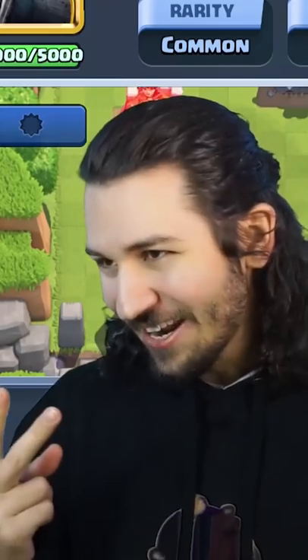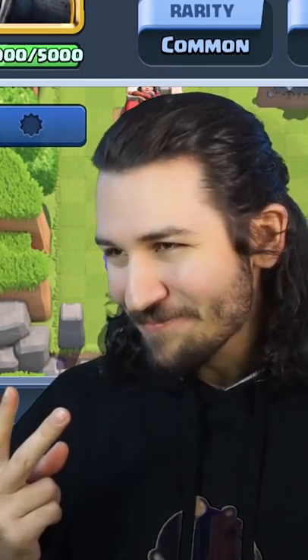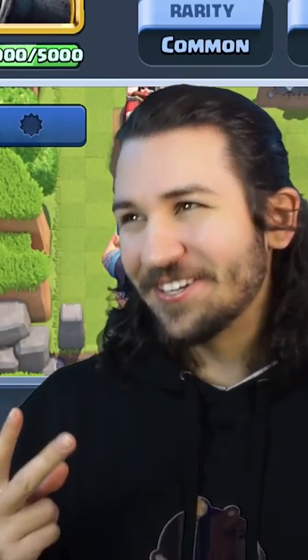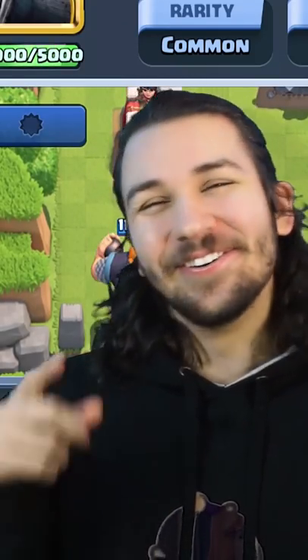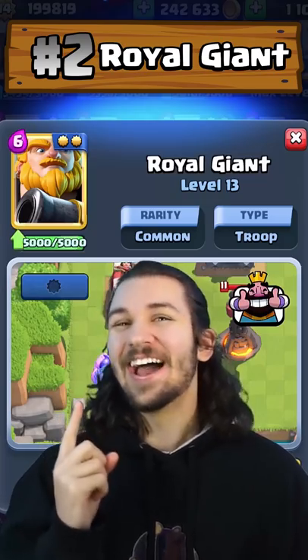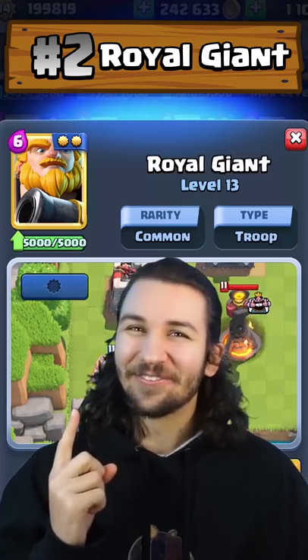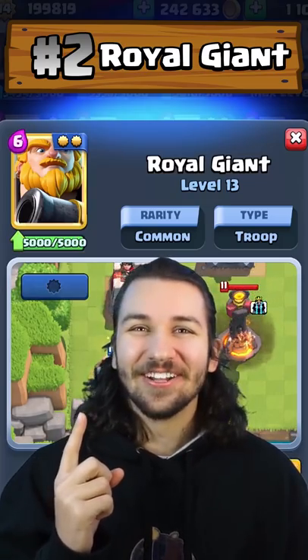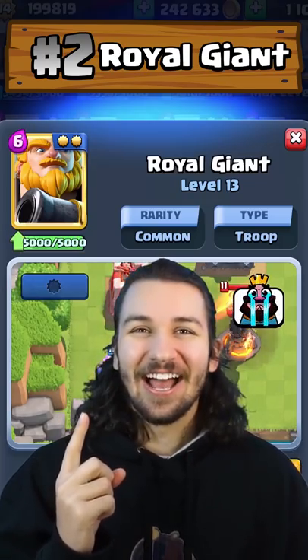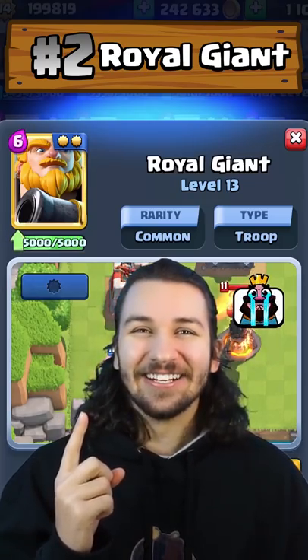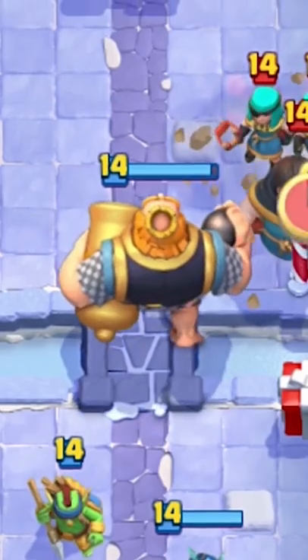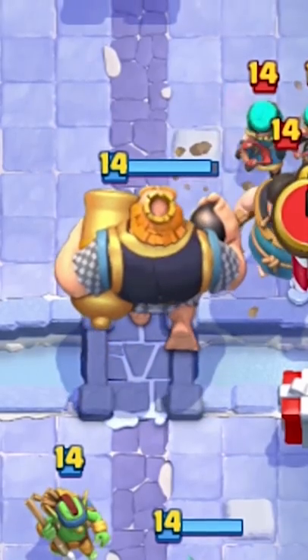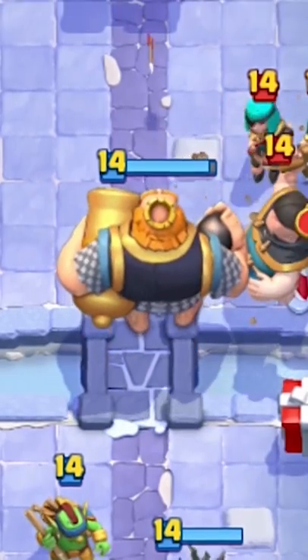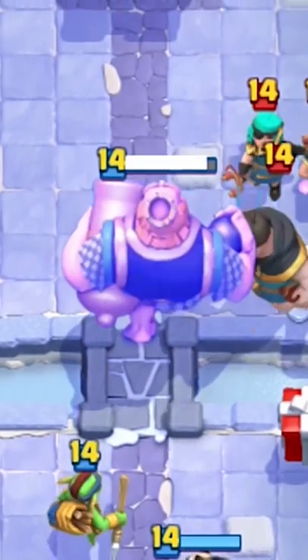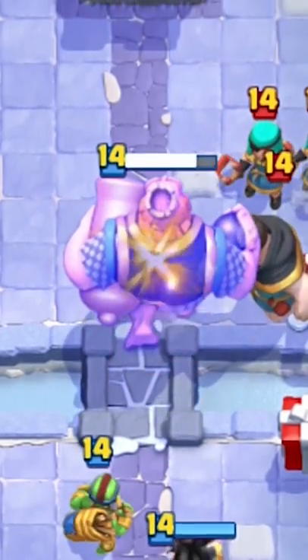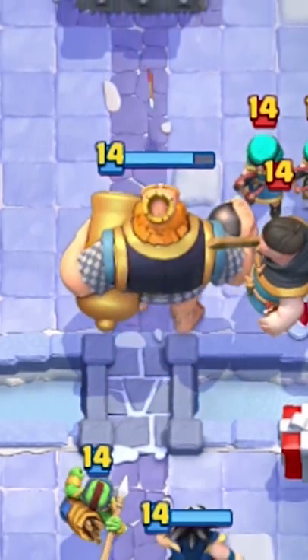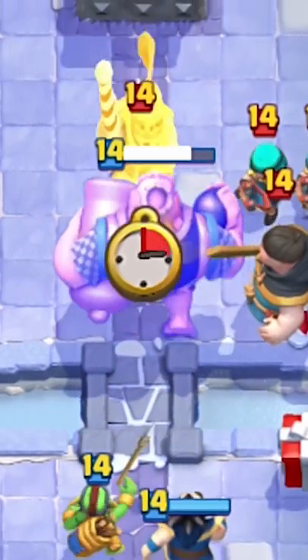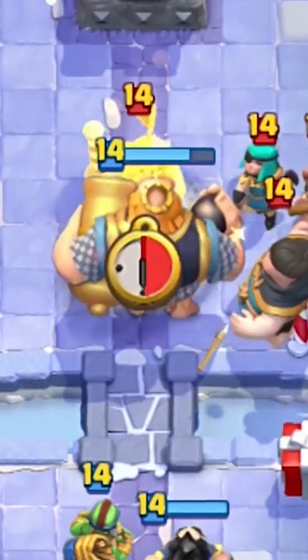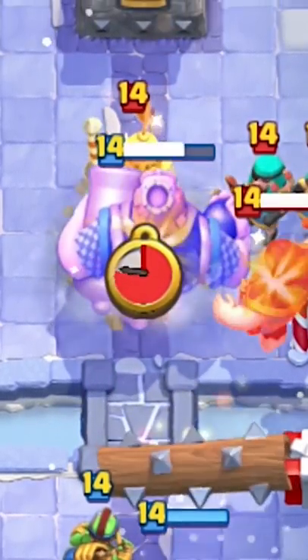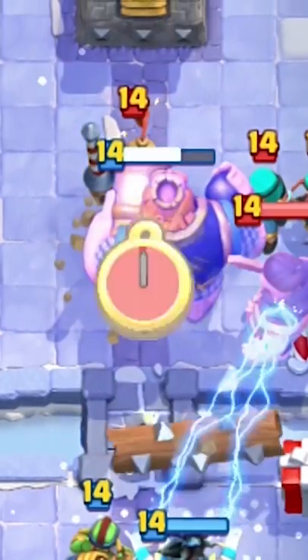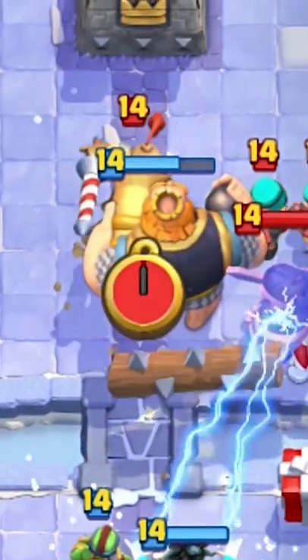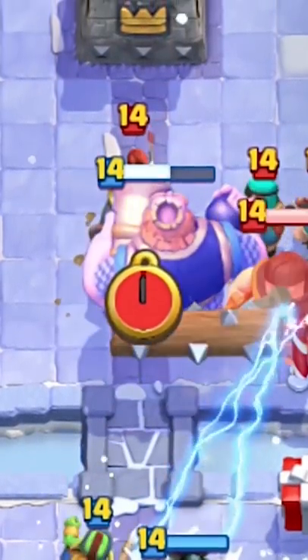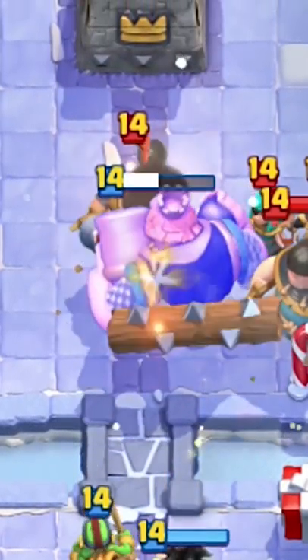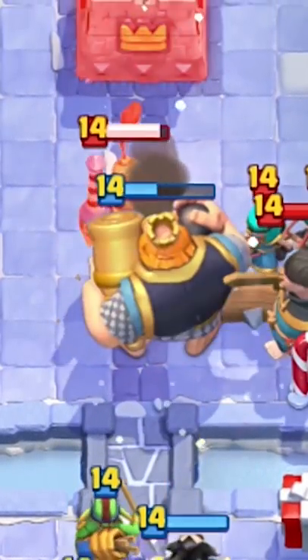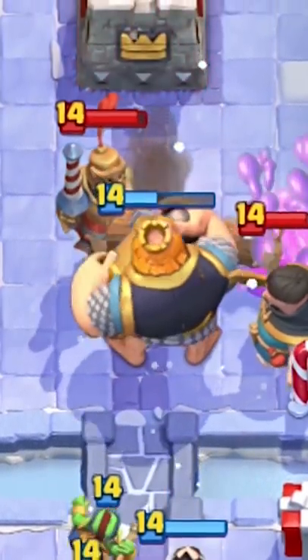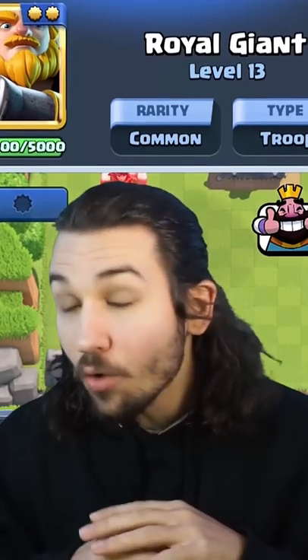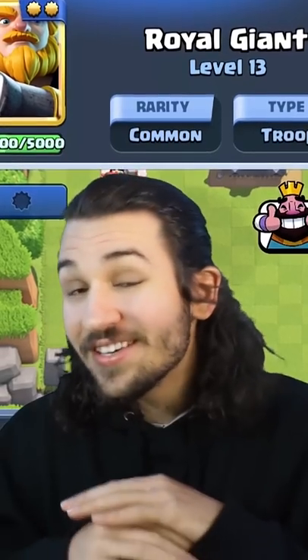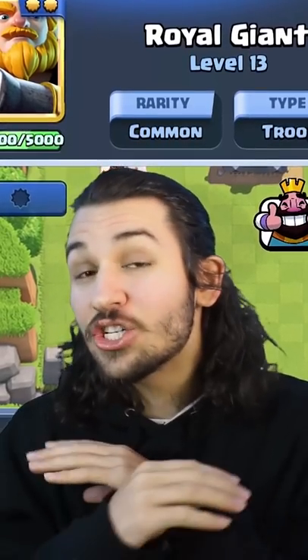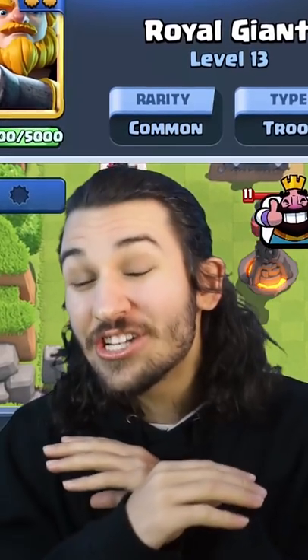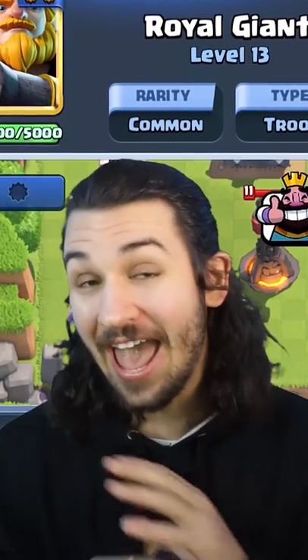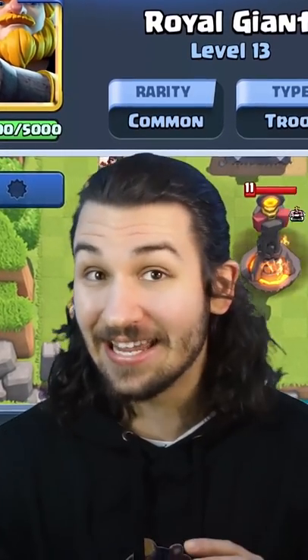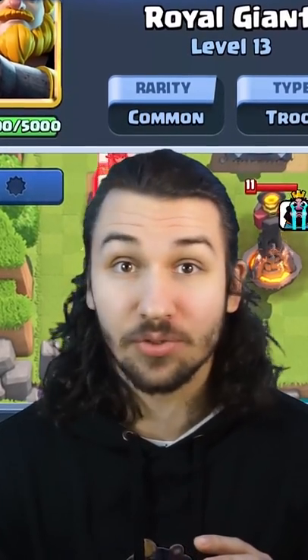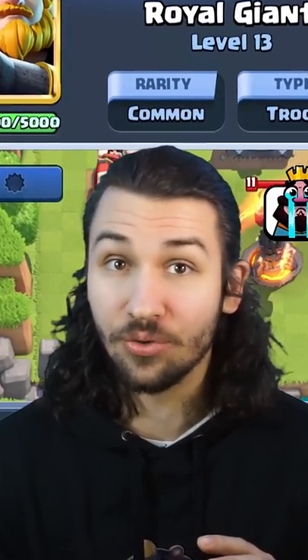Coming in at number 2, we got the Royal Giant. The Royal Giant has been one of the most consistent win conditions in 2021, and I don't see this changing anytime soon.